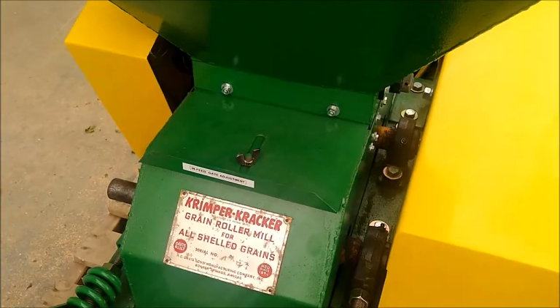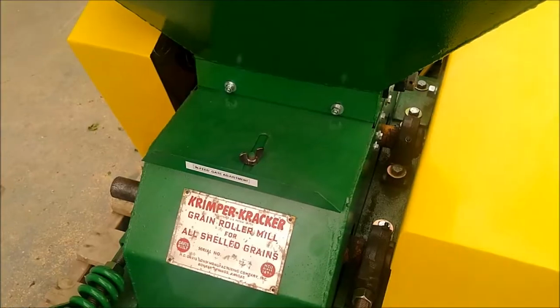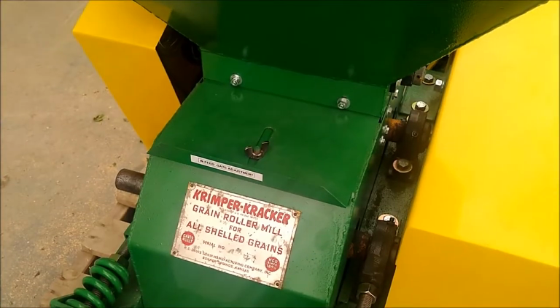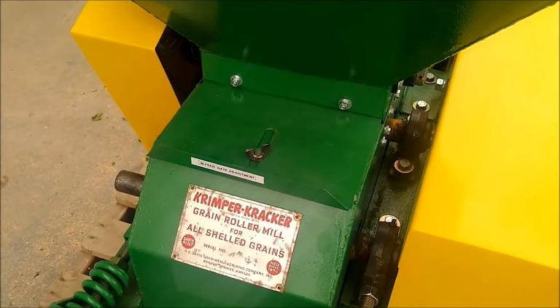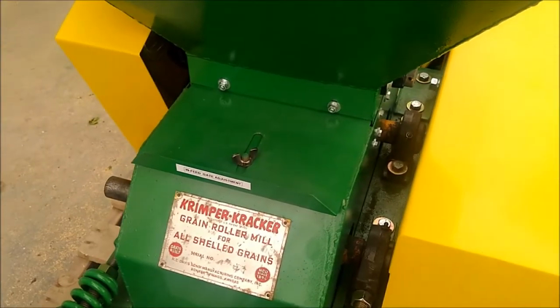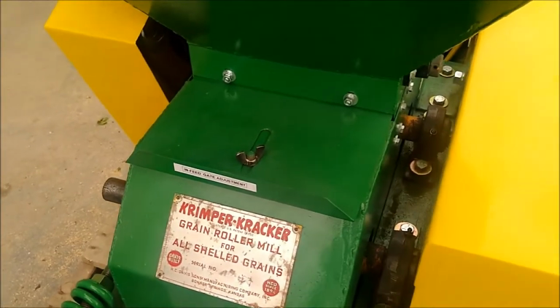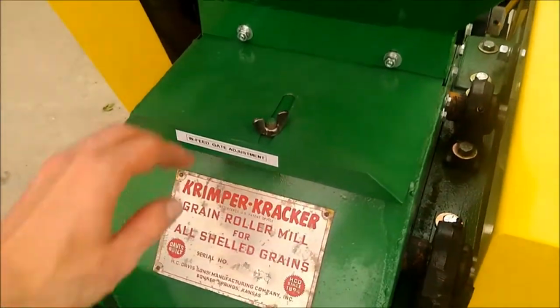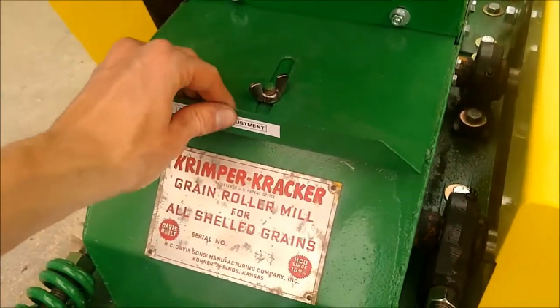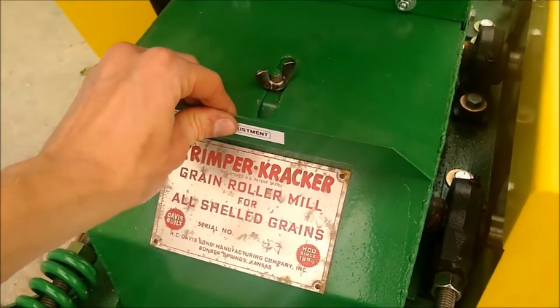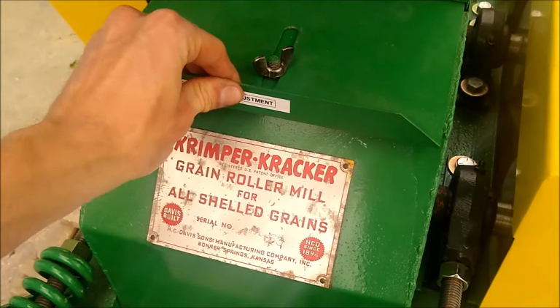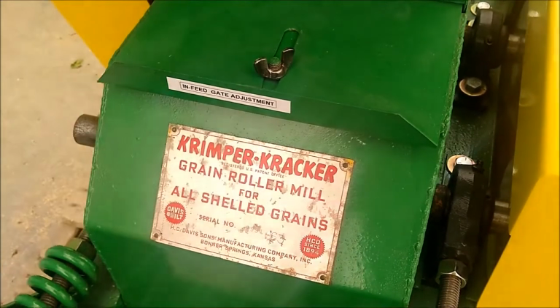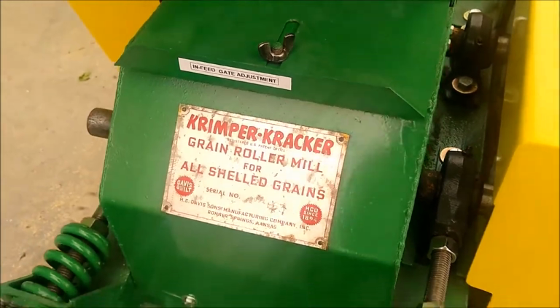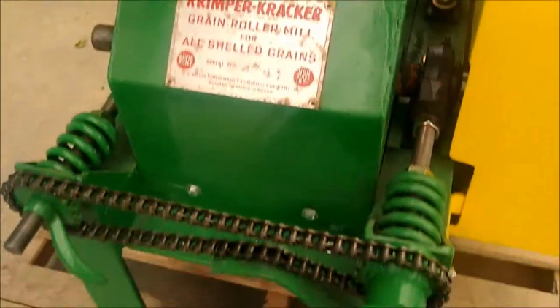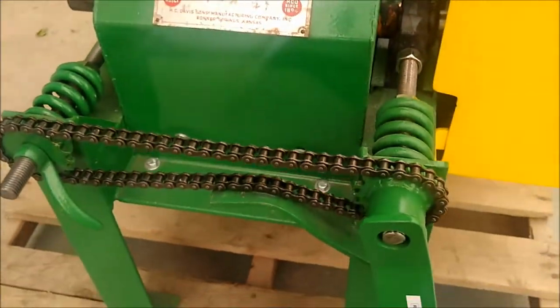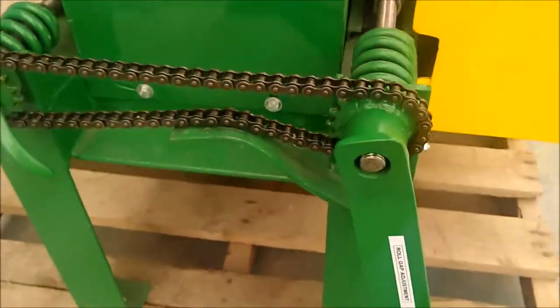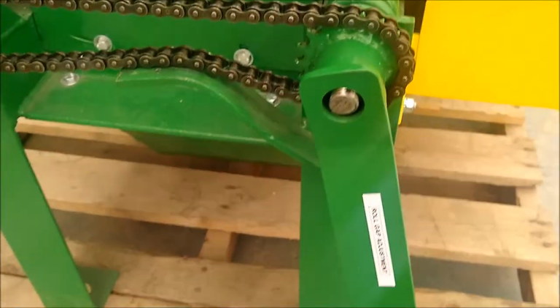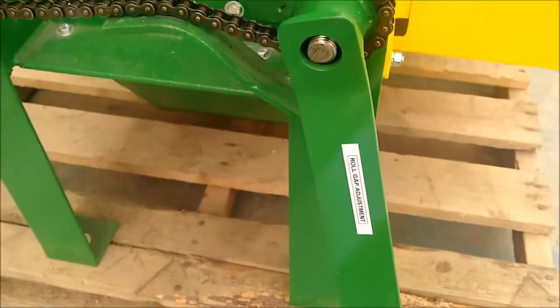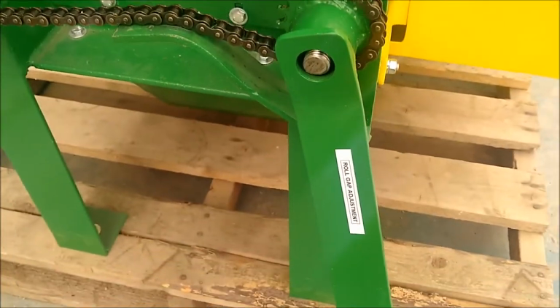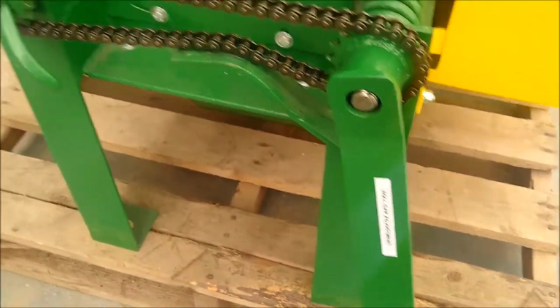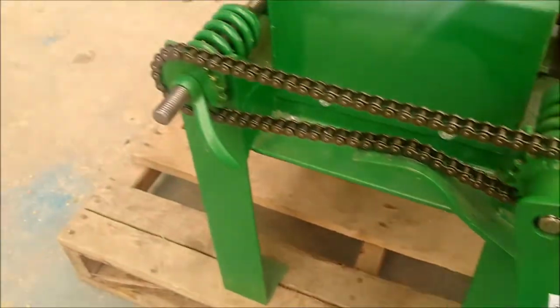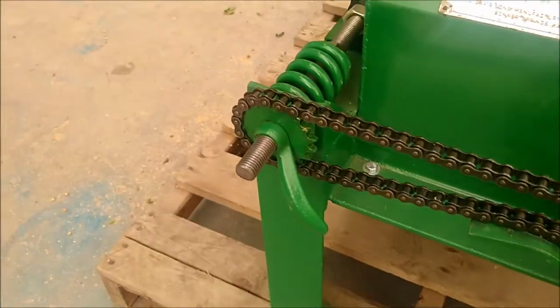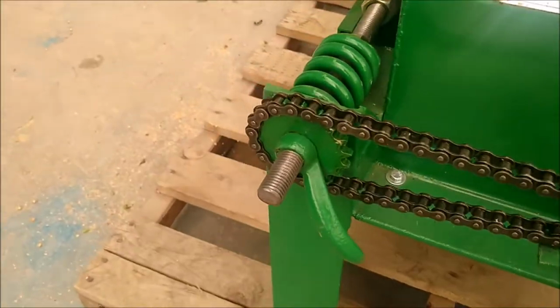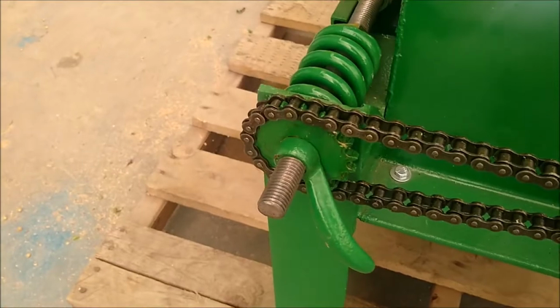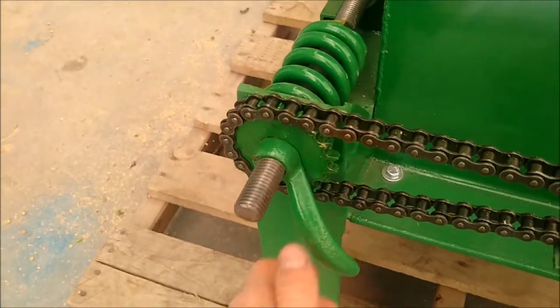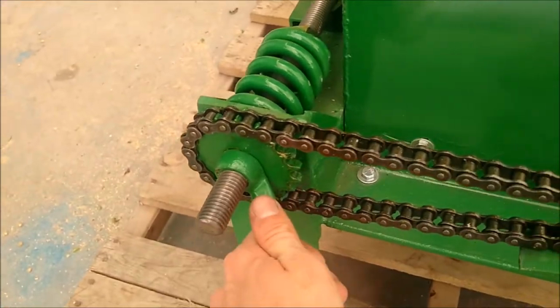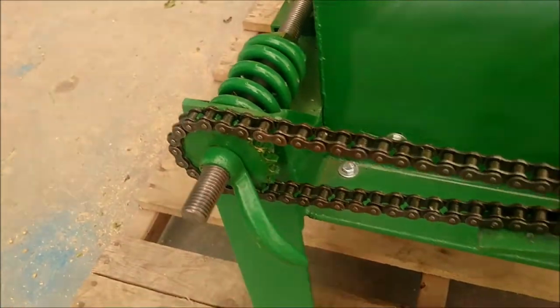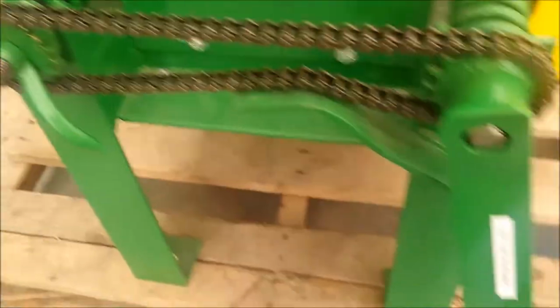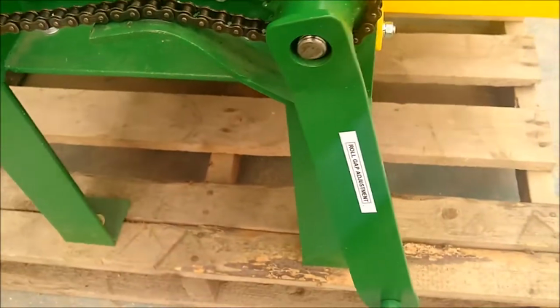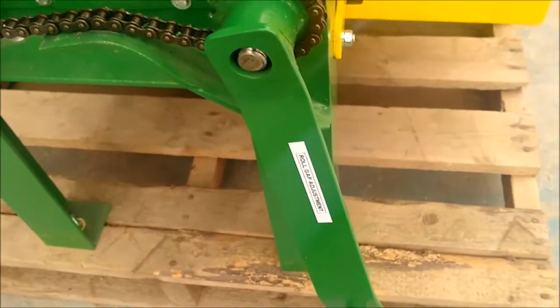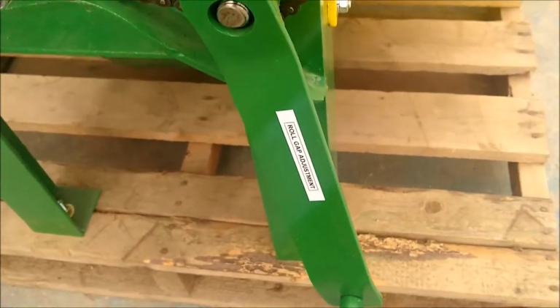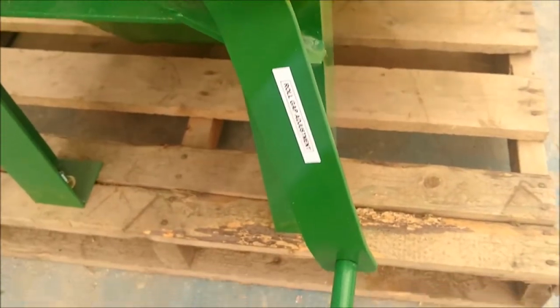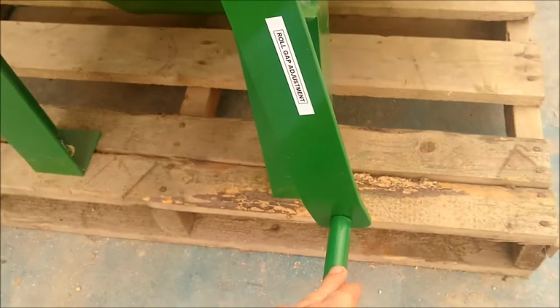Your infeed gate adjustment can be adjusted here, and below is your roll gap adjustment. Simply loosen this and then adjust your roll gap accordingly.